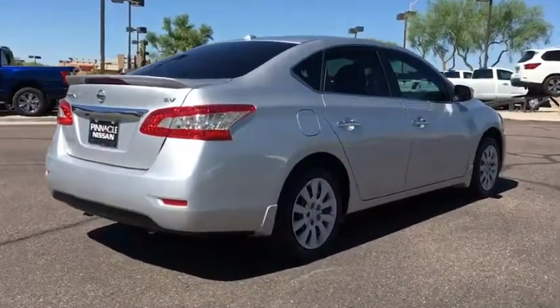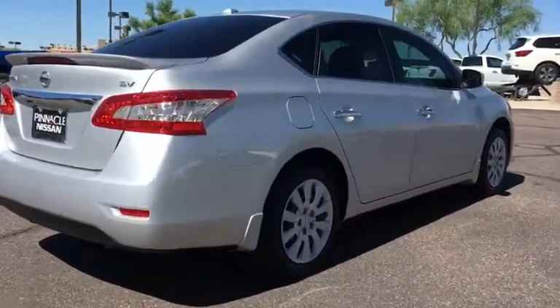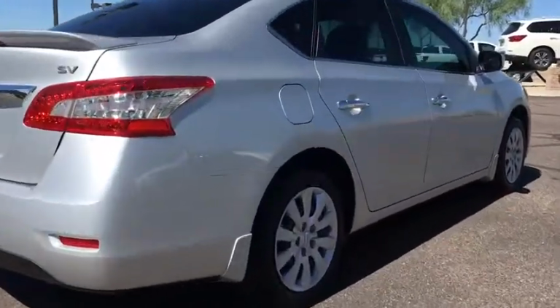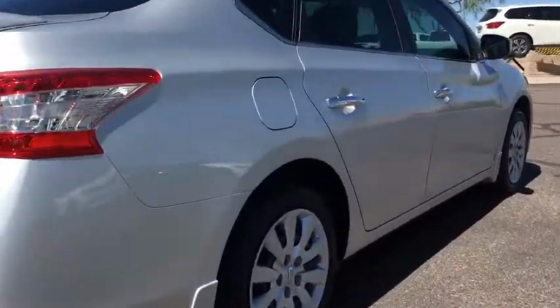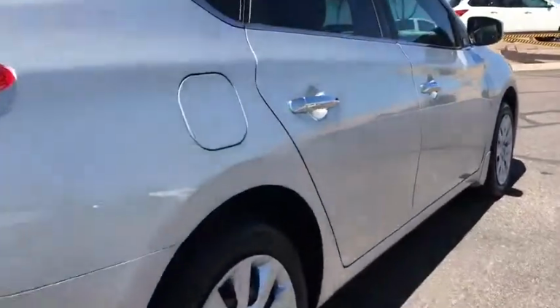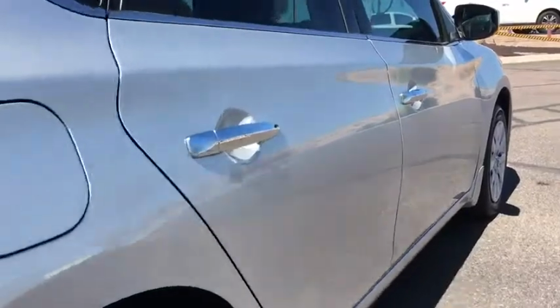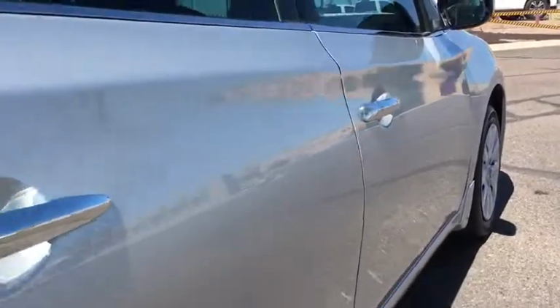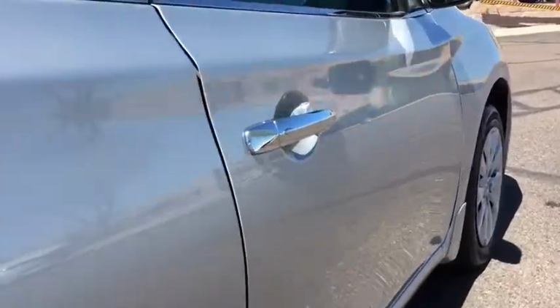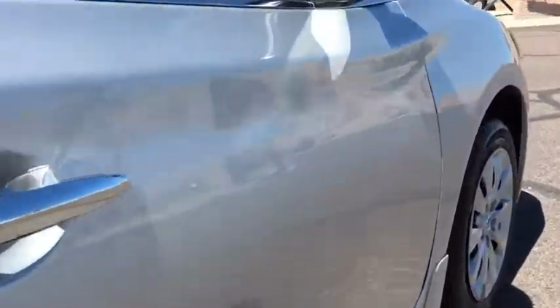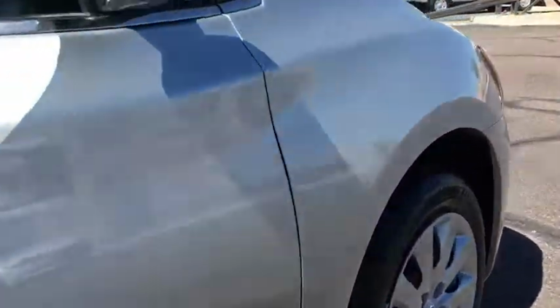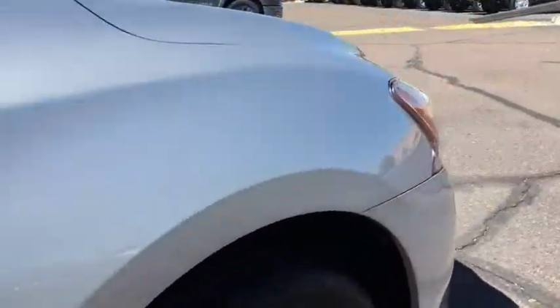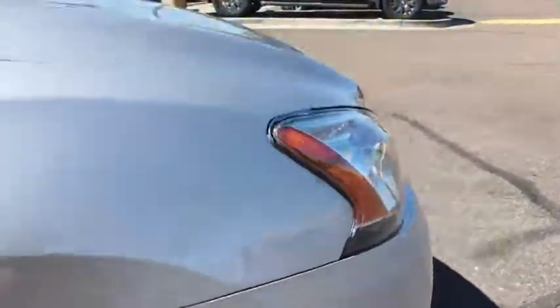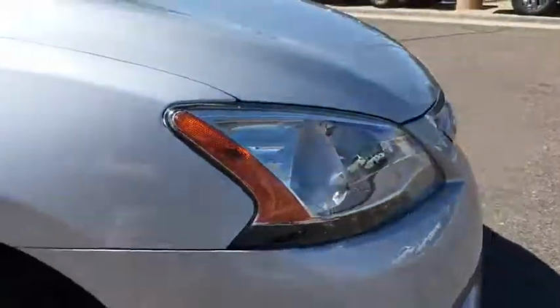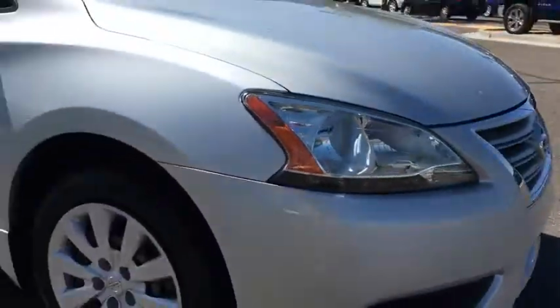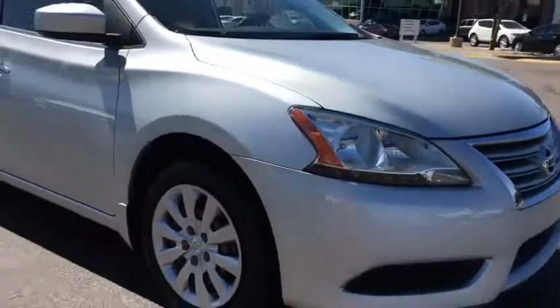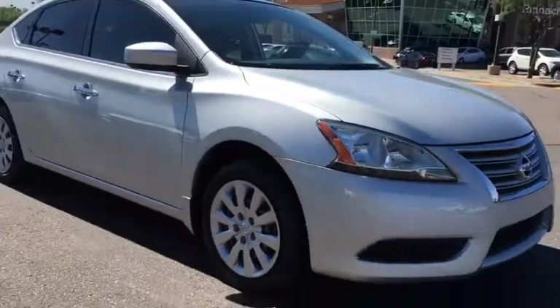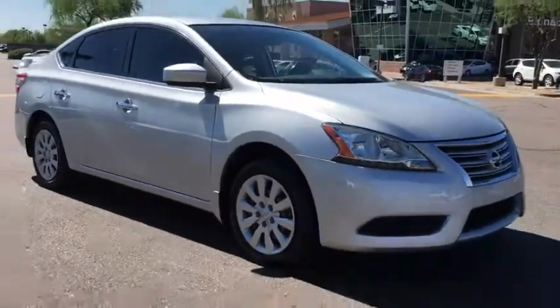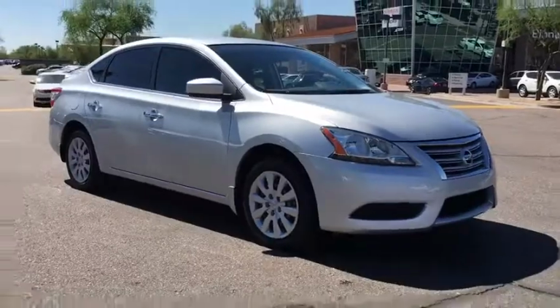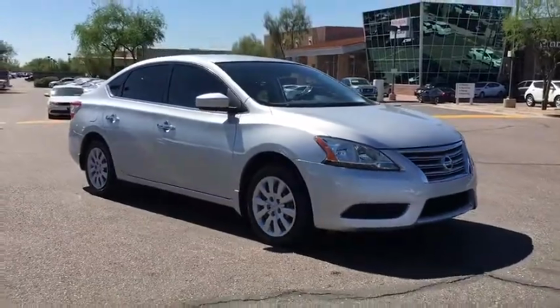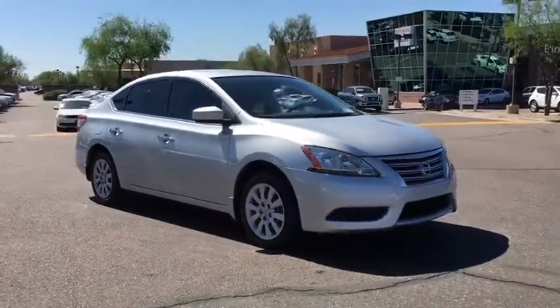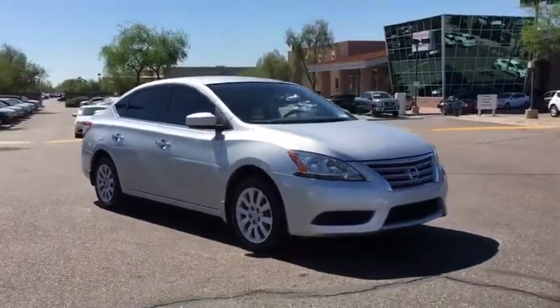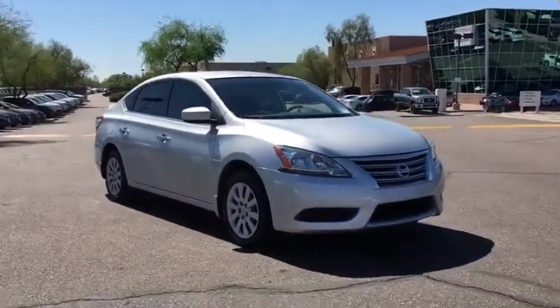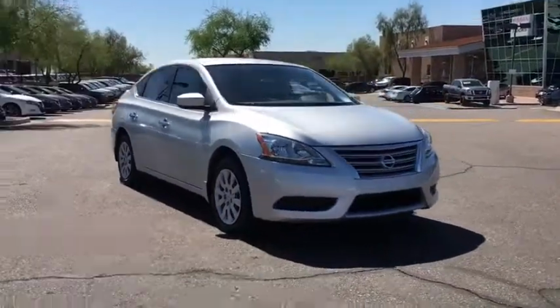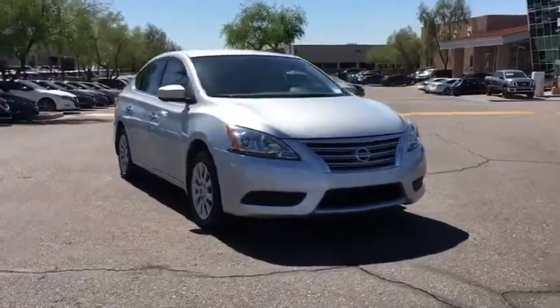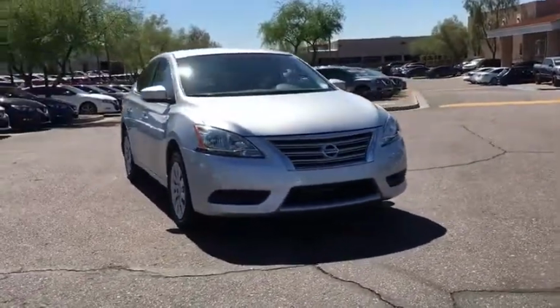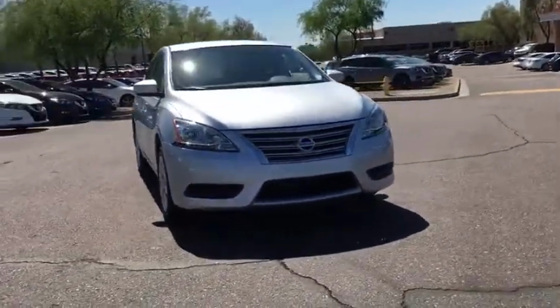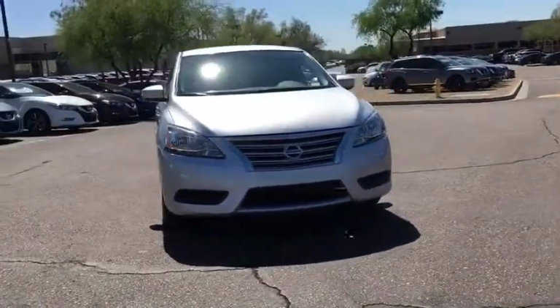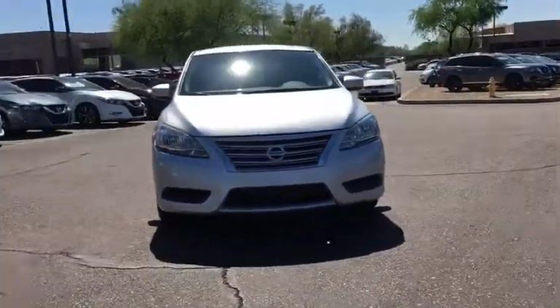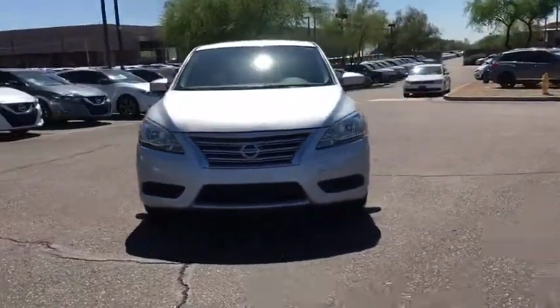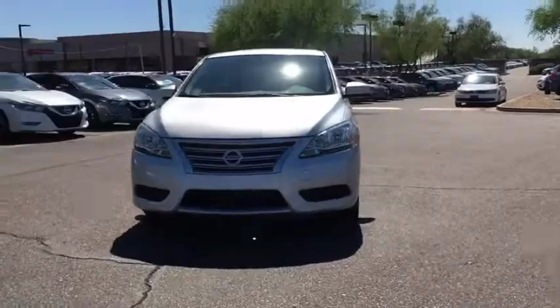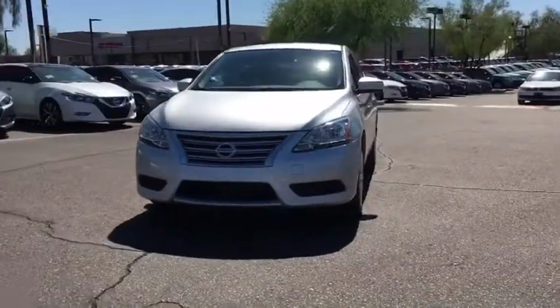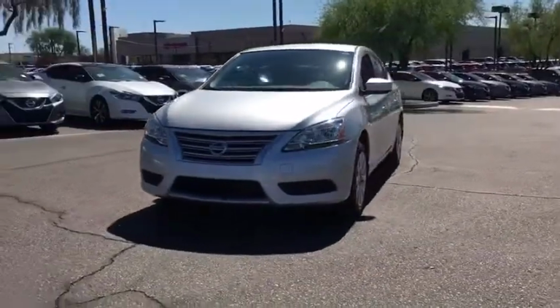Stability control, keyless entry, steering wheel audio controls, anti-lock braking system, backup camera, traction control, Bluetooth, leather-wrapped steering wheel, power steering, adjustable steering wheel, keyless start.